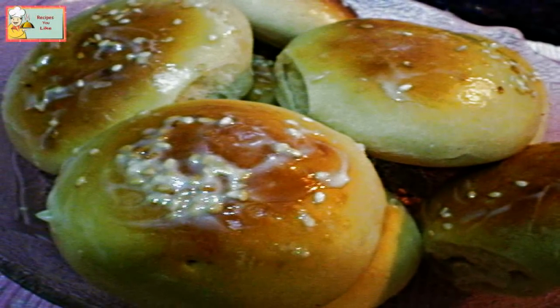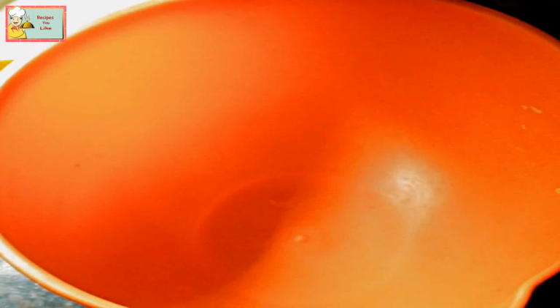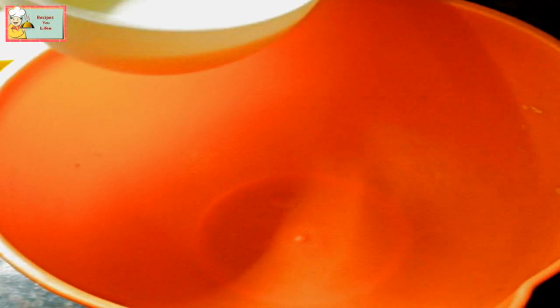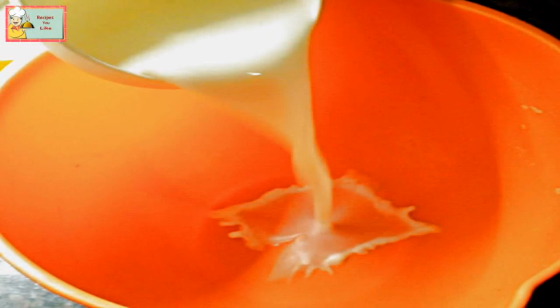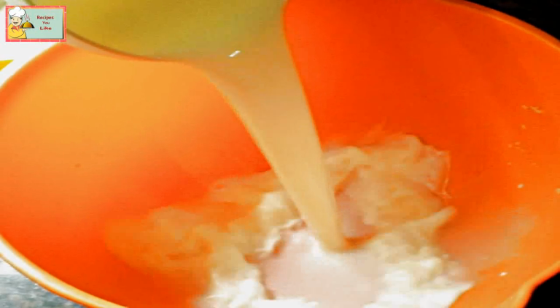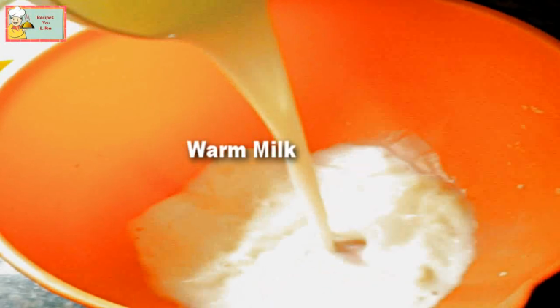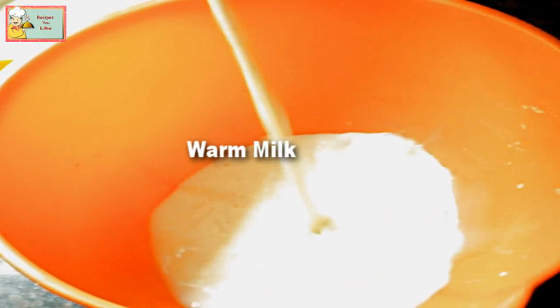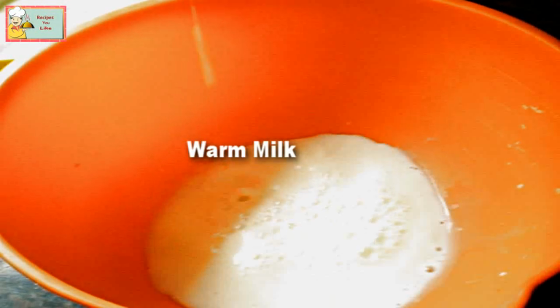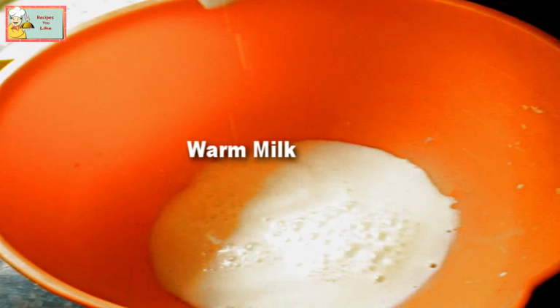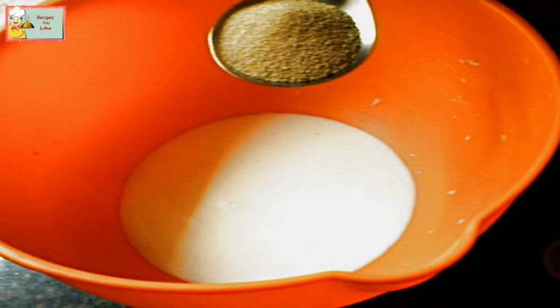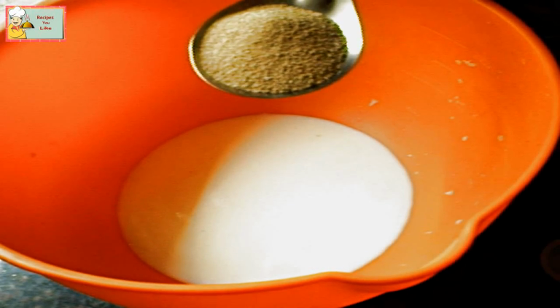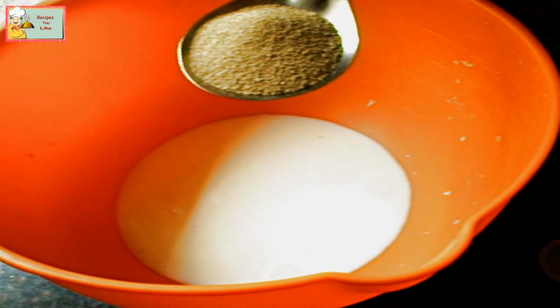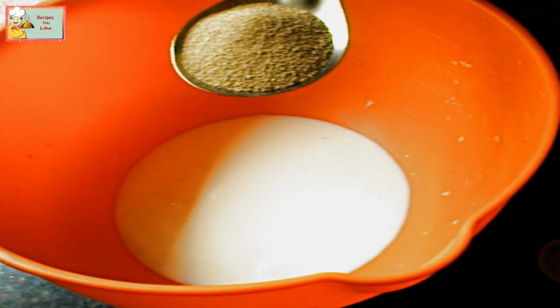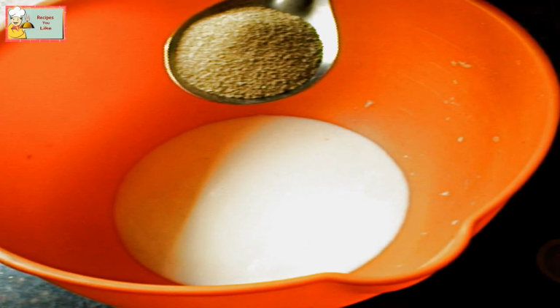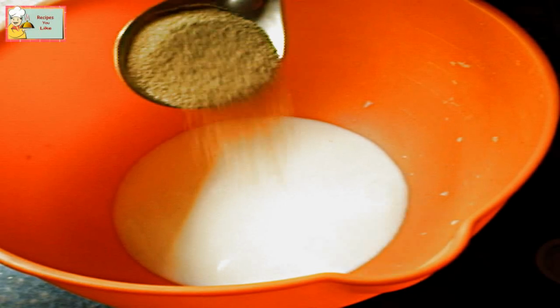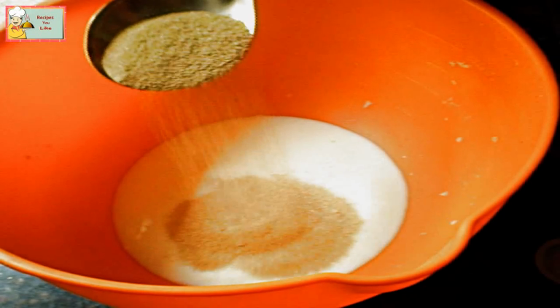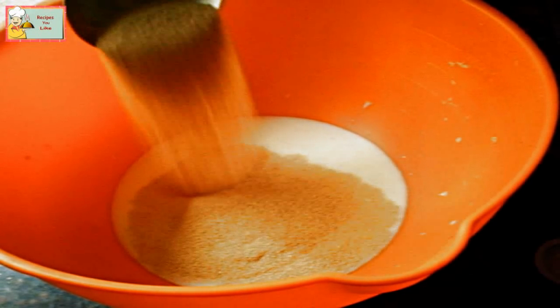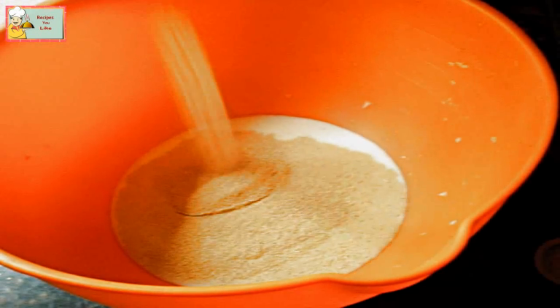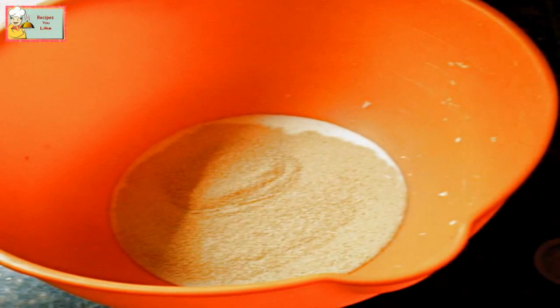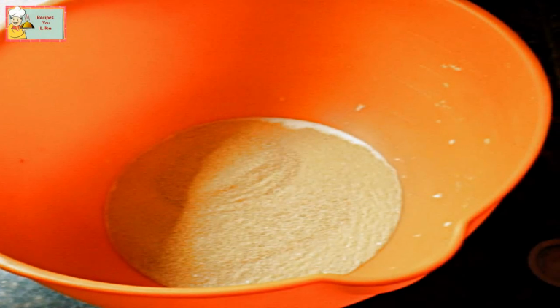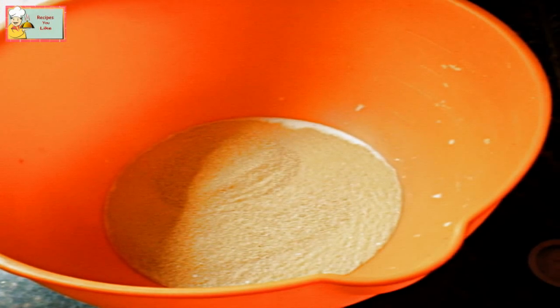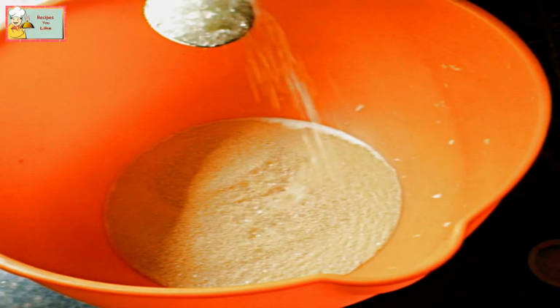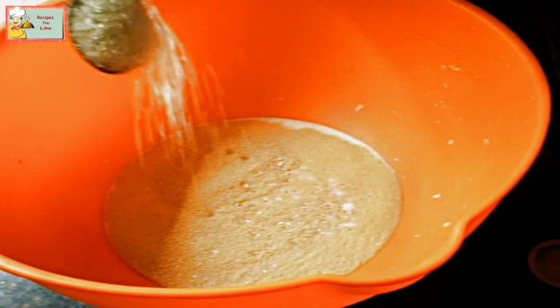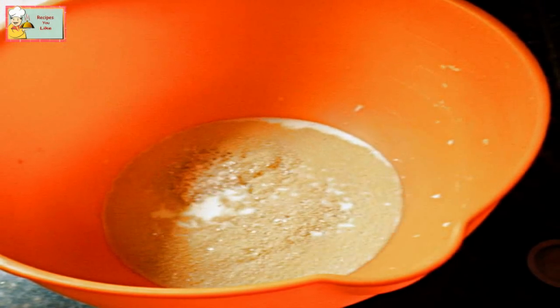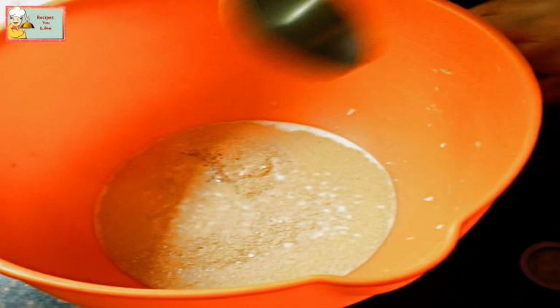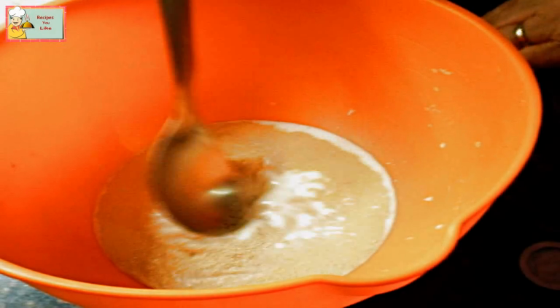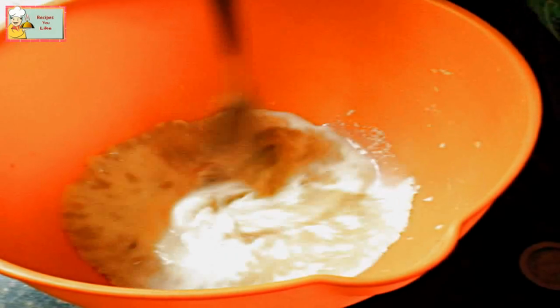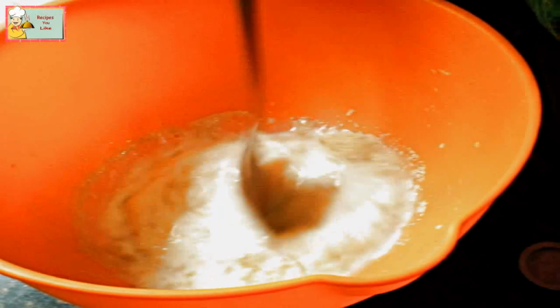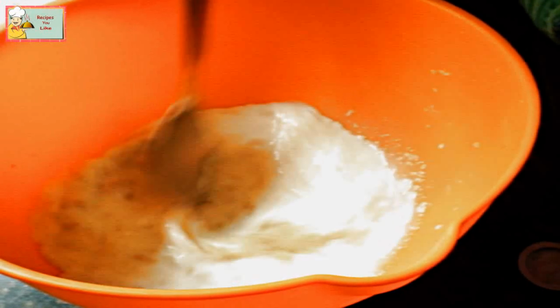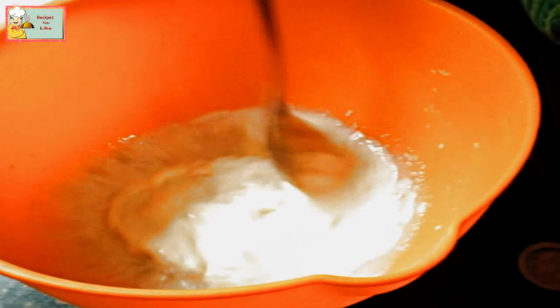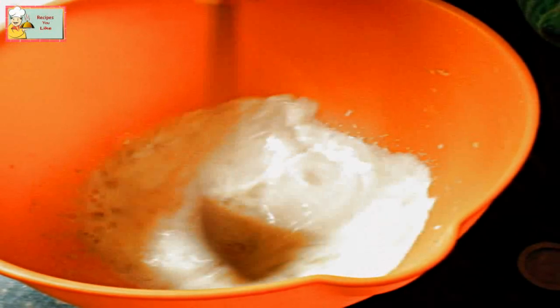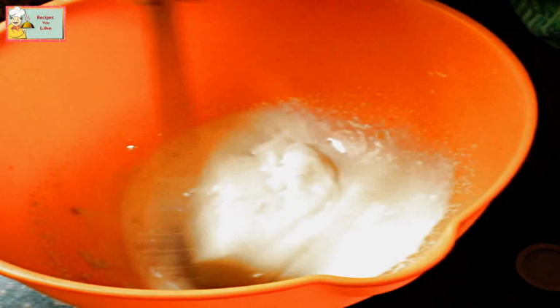For making dinner rolls, we will first take one cup of milk. To this we will add one tablespoon of dry active yeast and one teaspoon of sugar. We will mix this up.